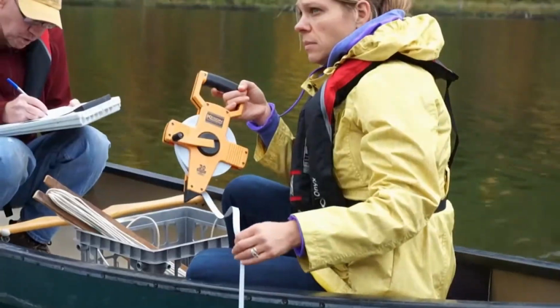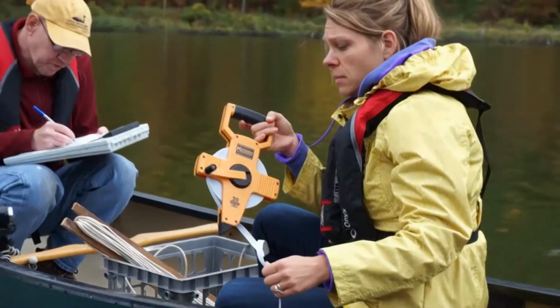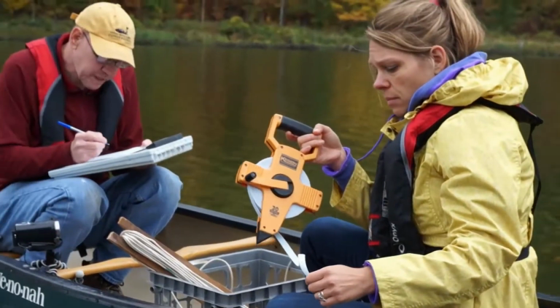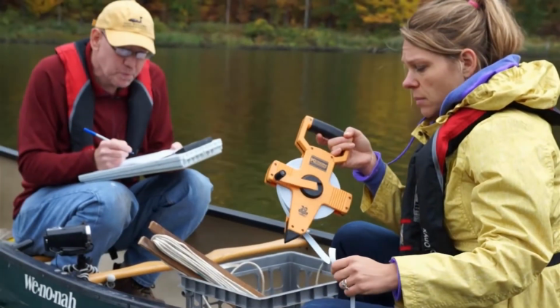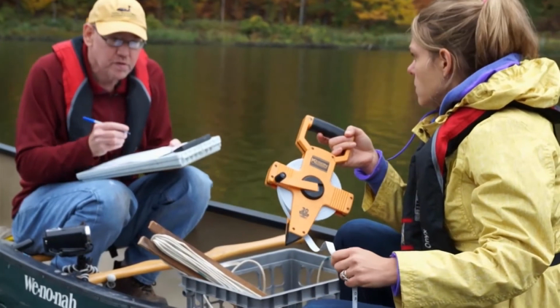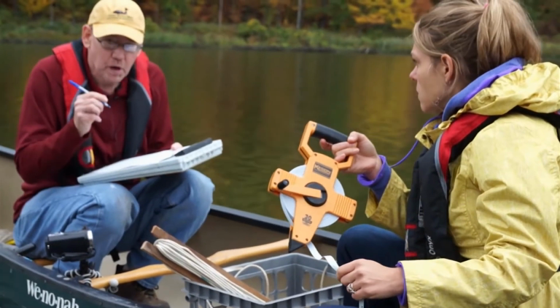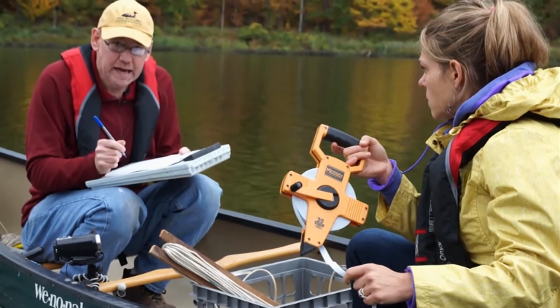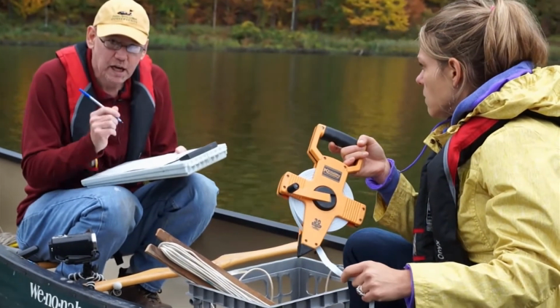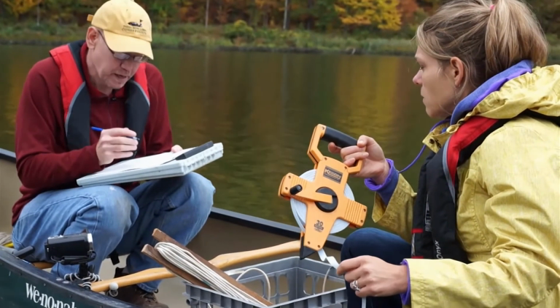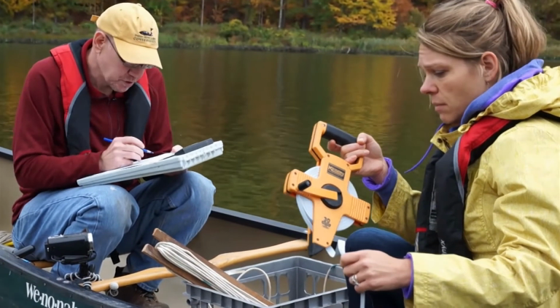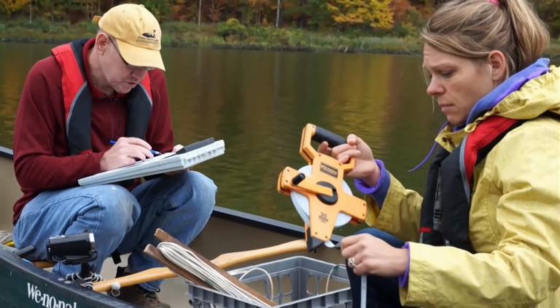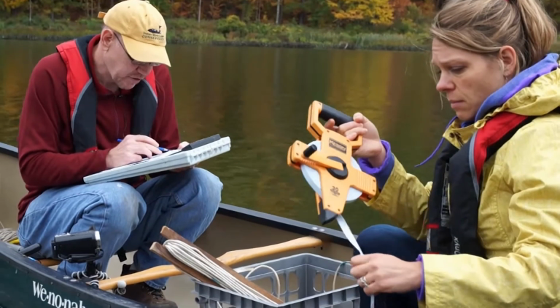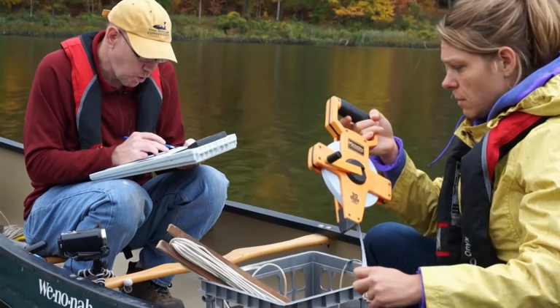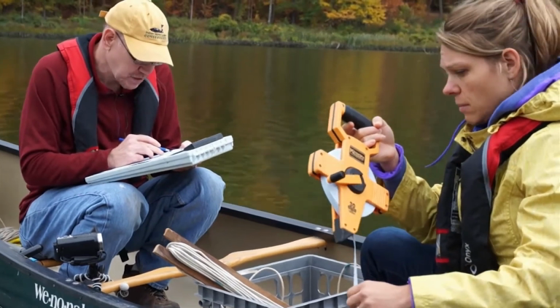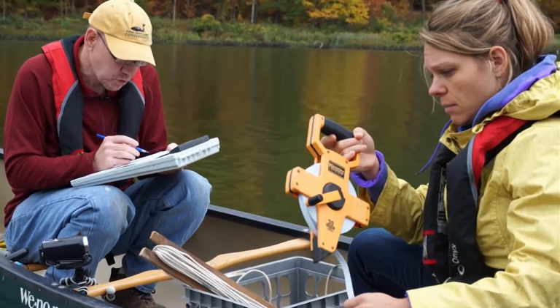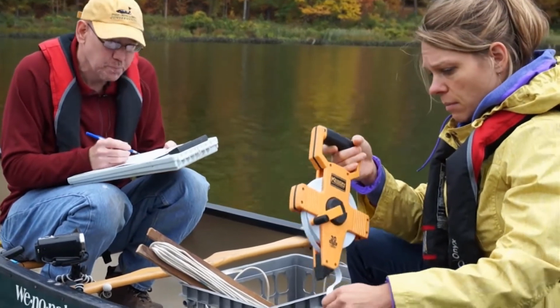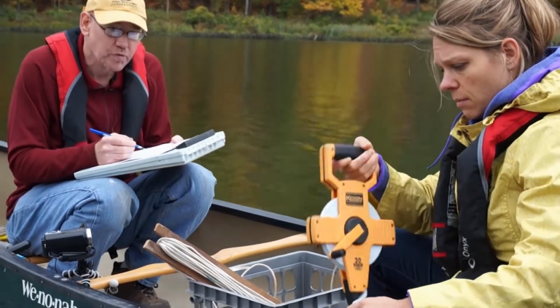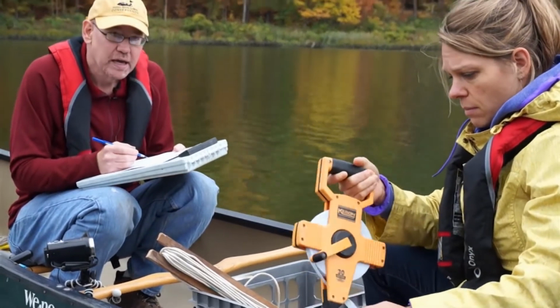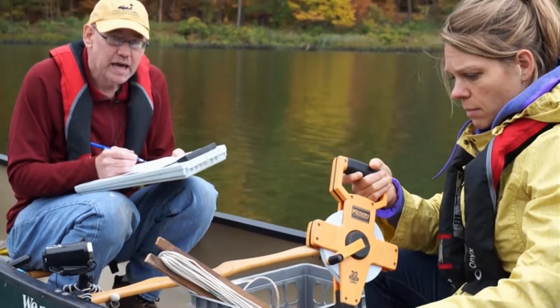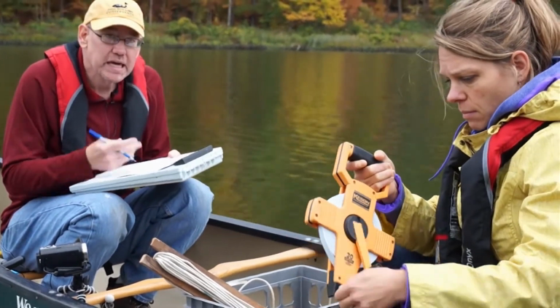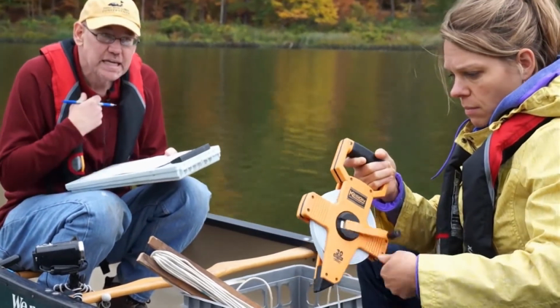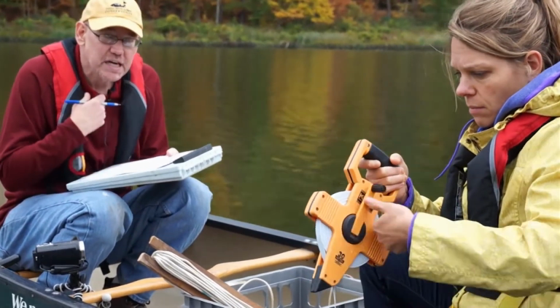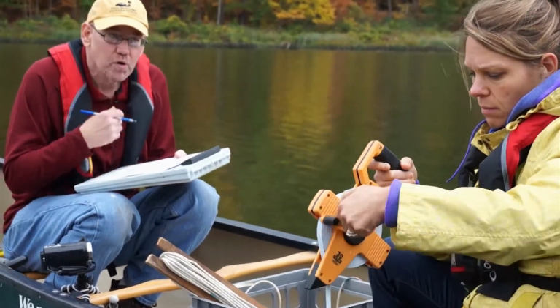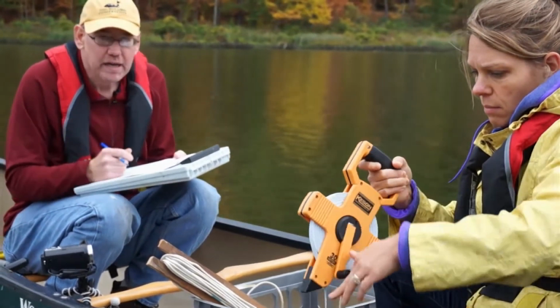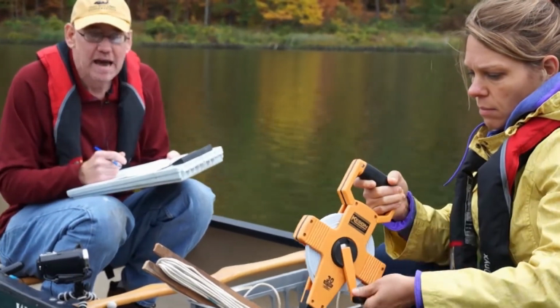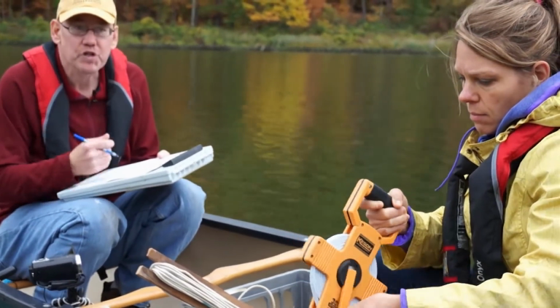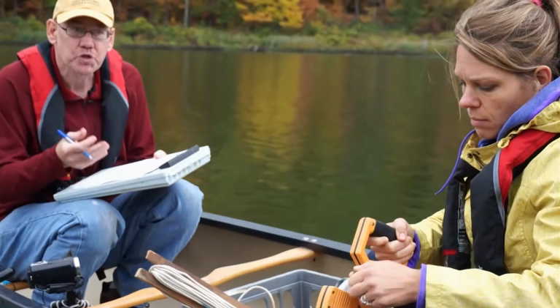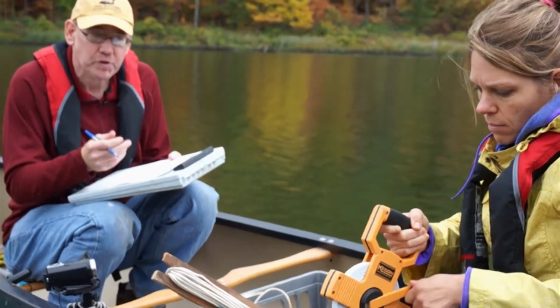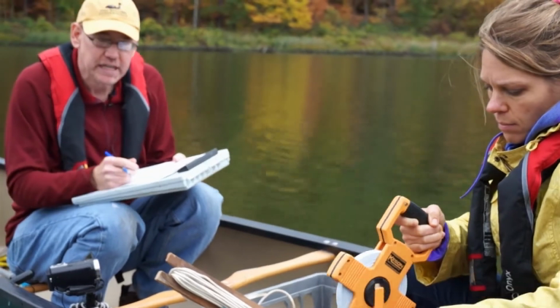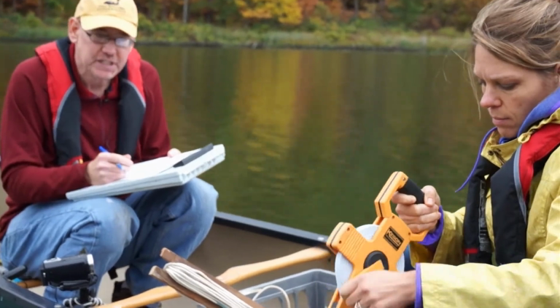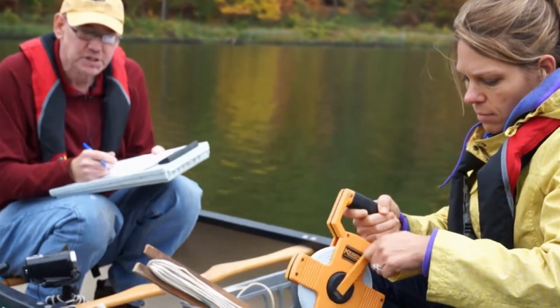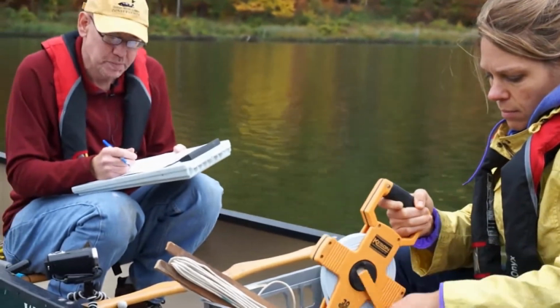It was 1.4 meters both going down and coming back up, so Secchi reading 1 and 2 were both 1.4. DEC will average those two numbers to get the Secchi disc measurement.